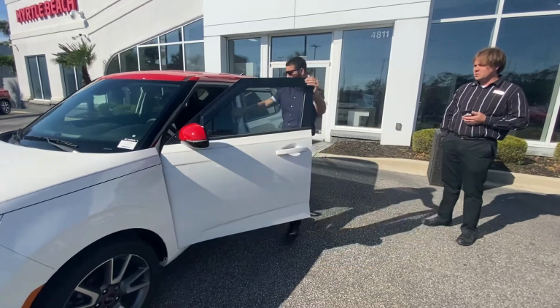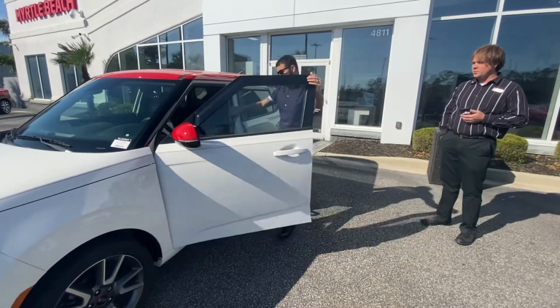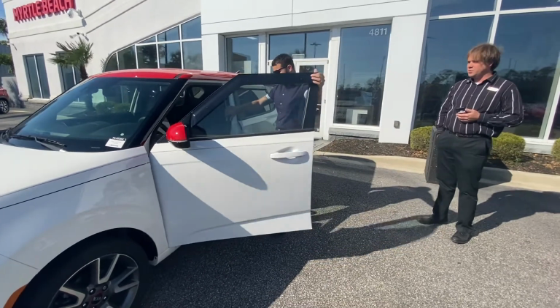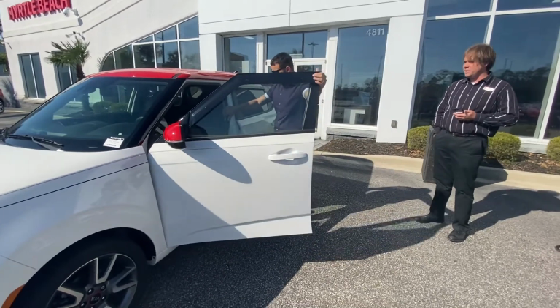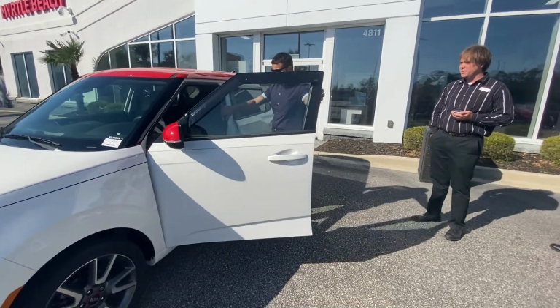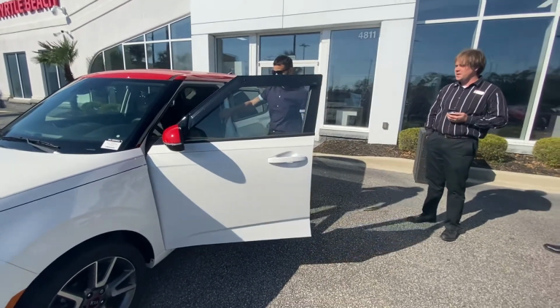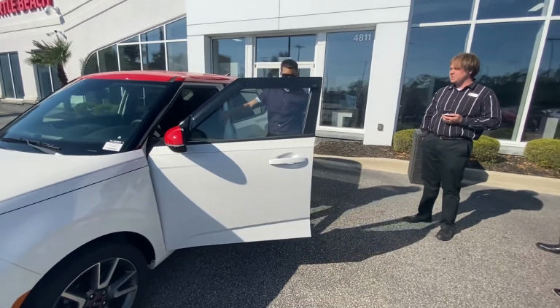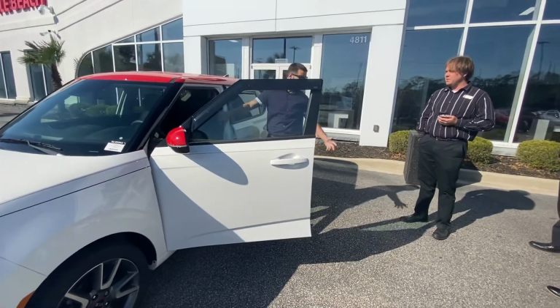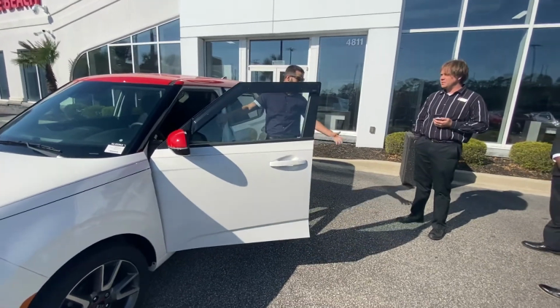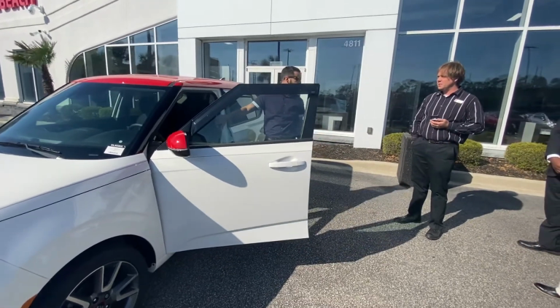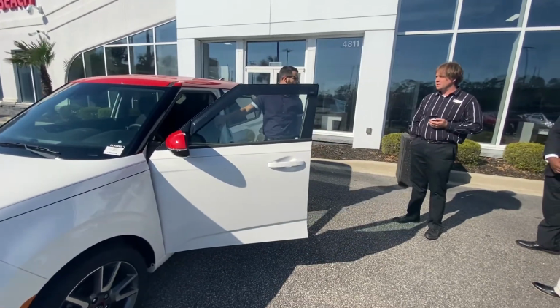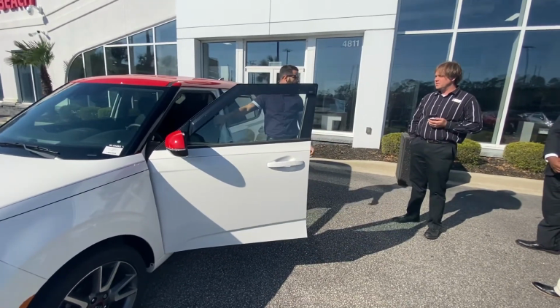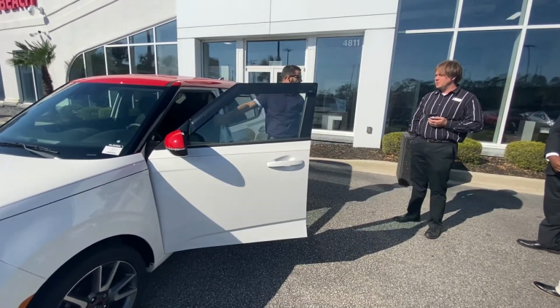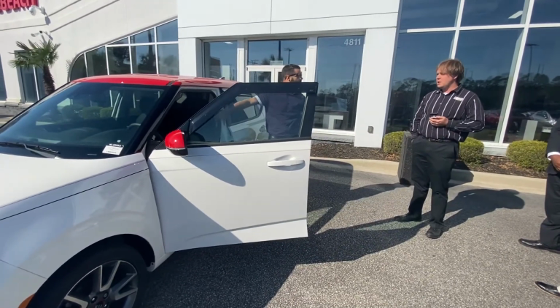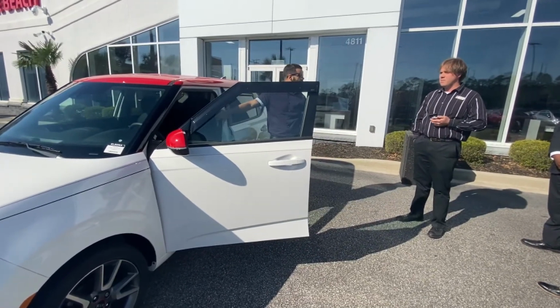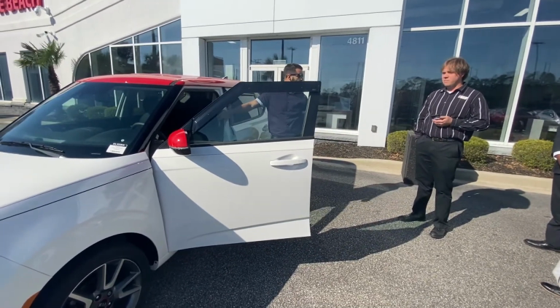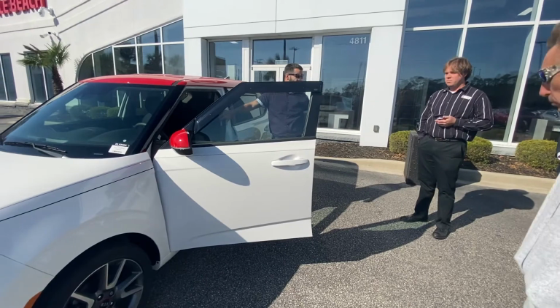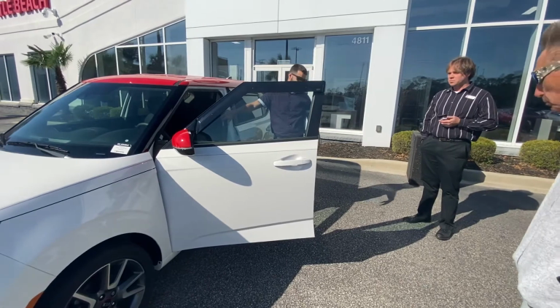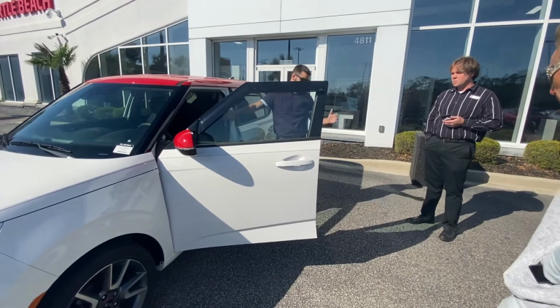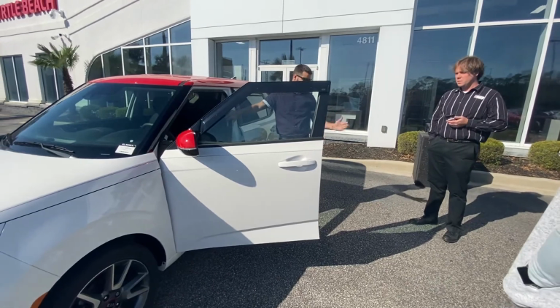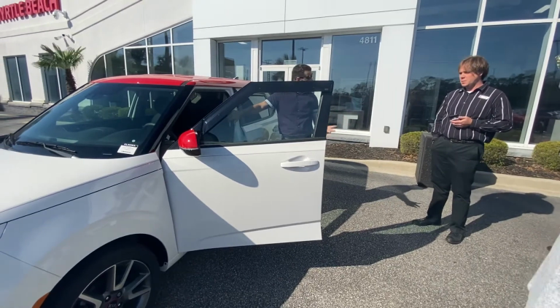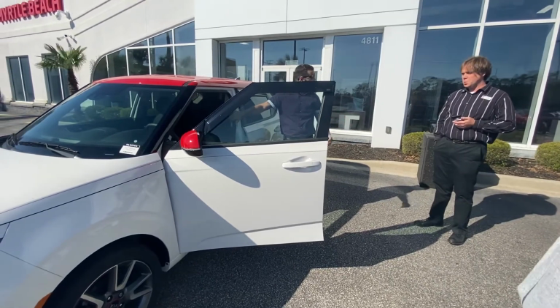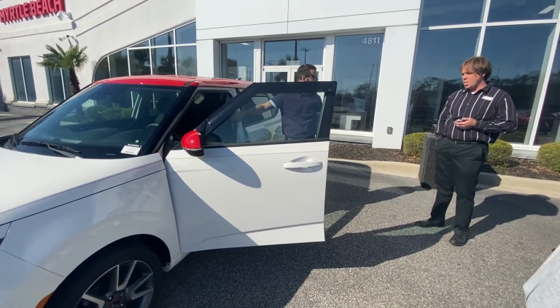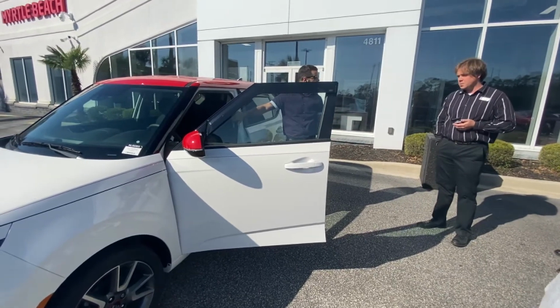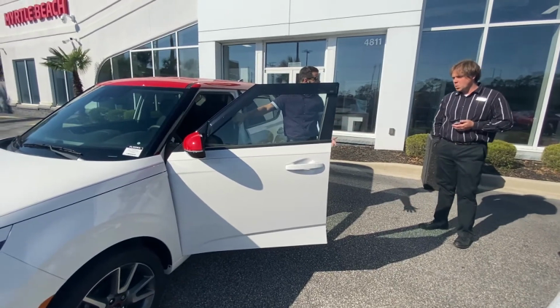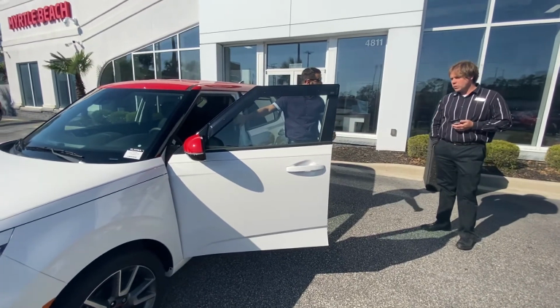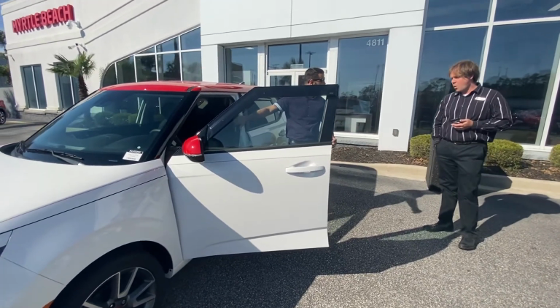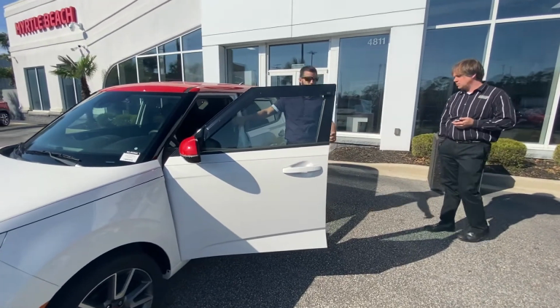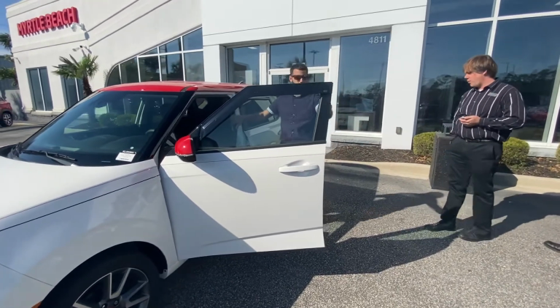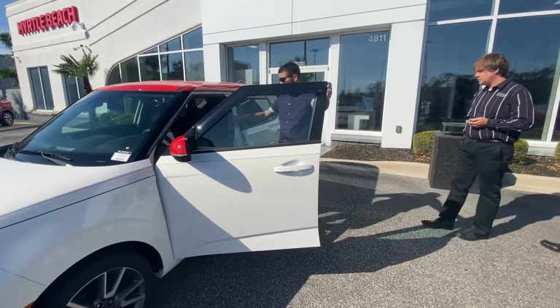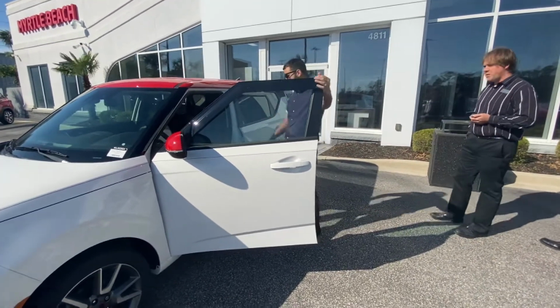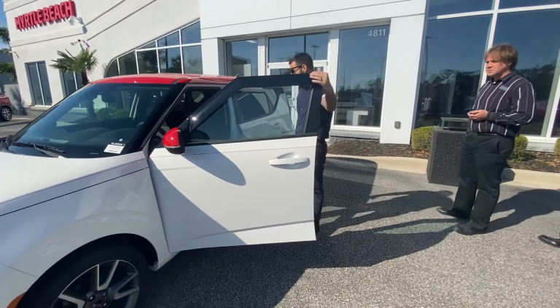It has auto start-stop — I have to mention it every time. Once you go, it's automatic. You just come to a stop, hold the brake, and it re-ignites the engine. When you're ready, just punch it with the gas and out we go.